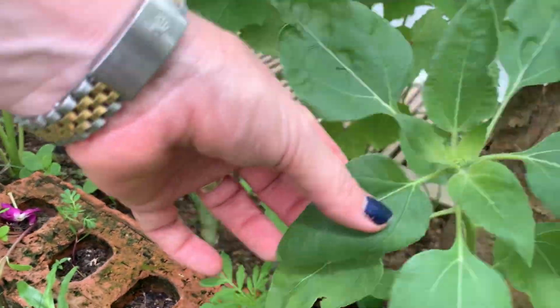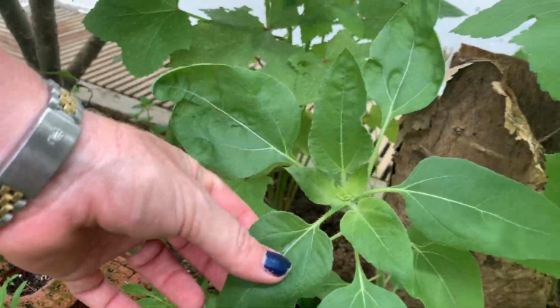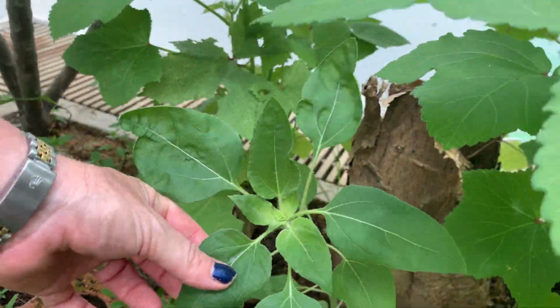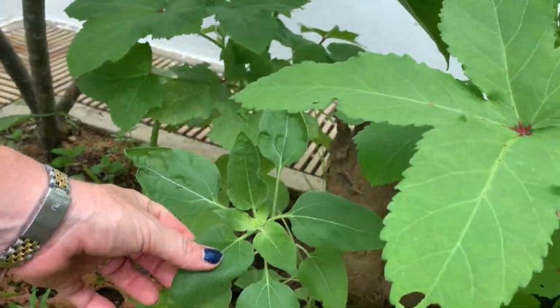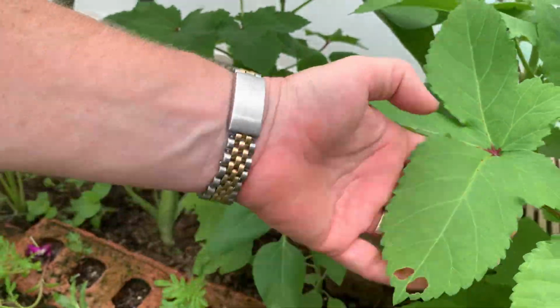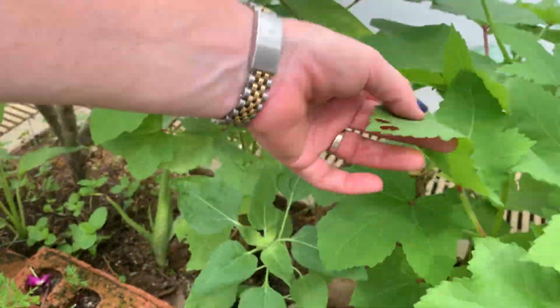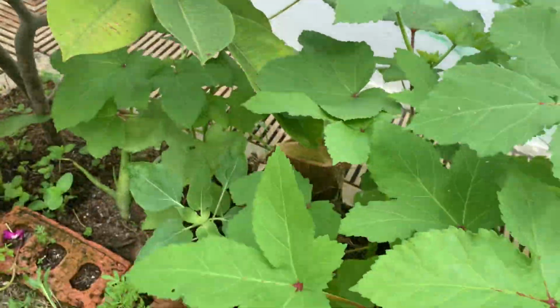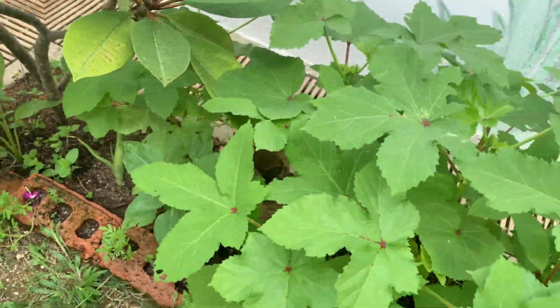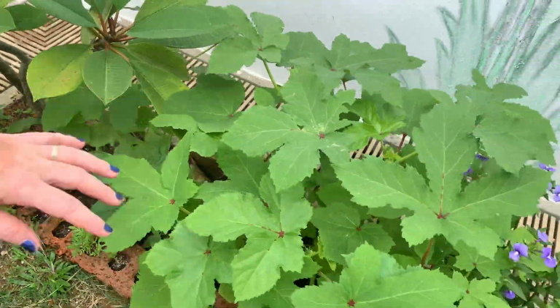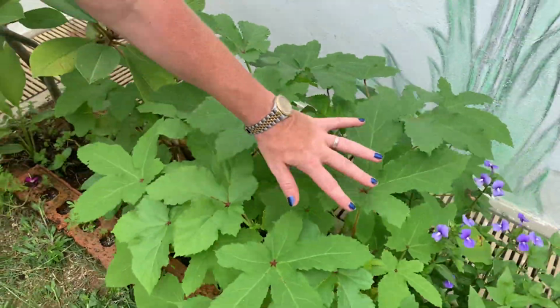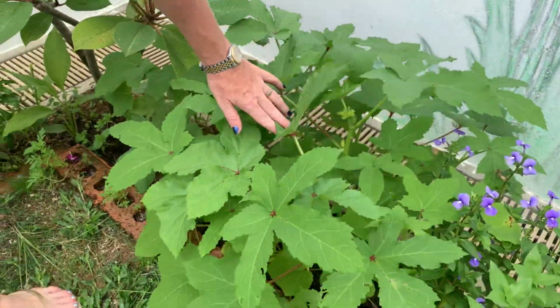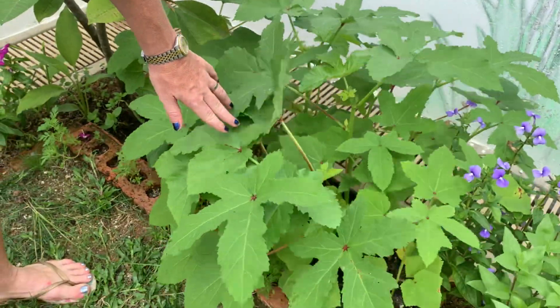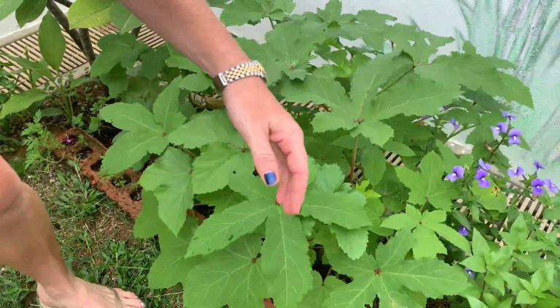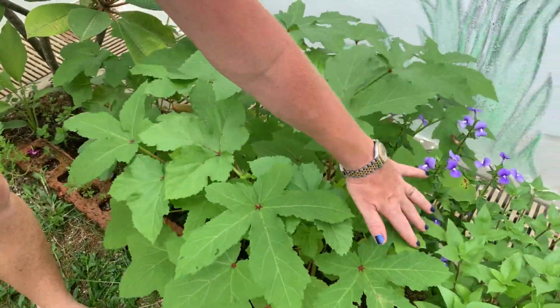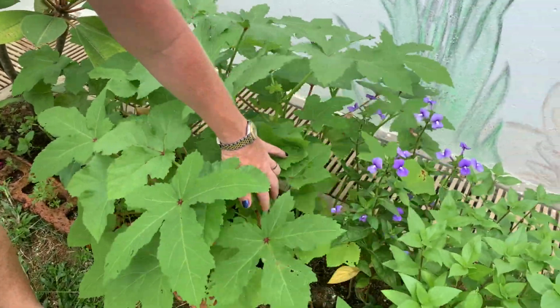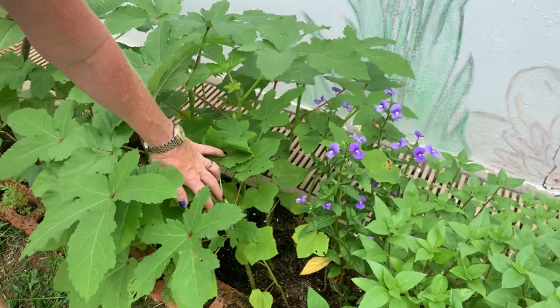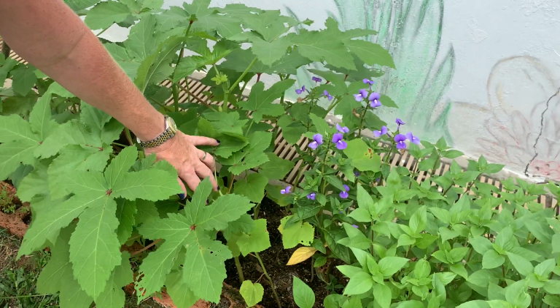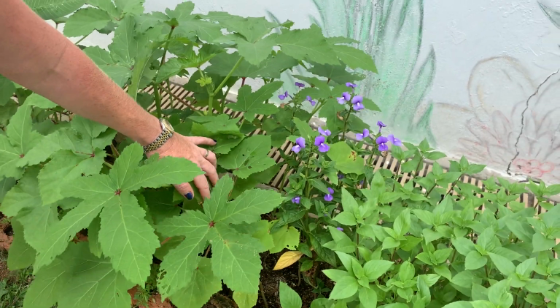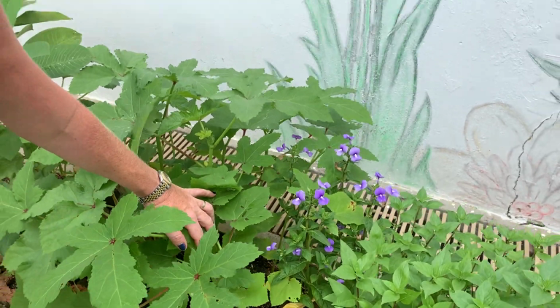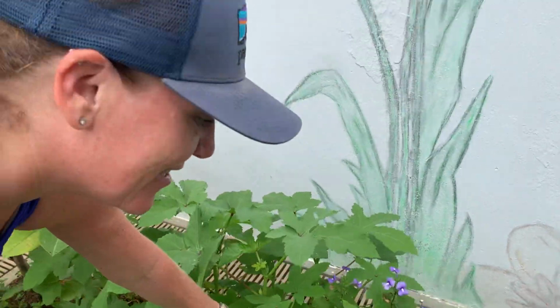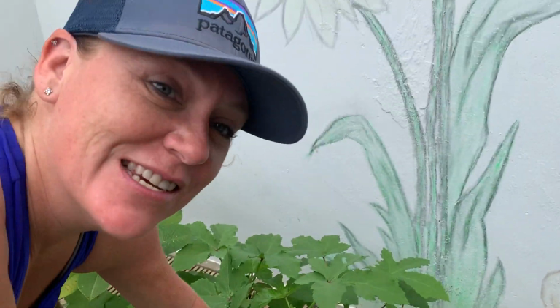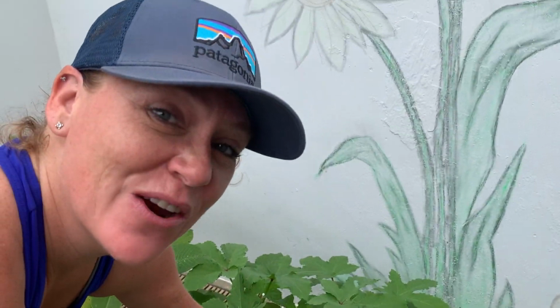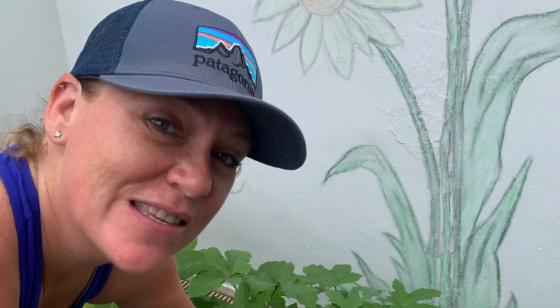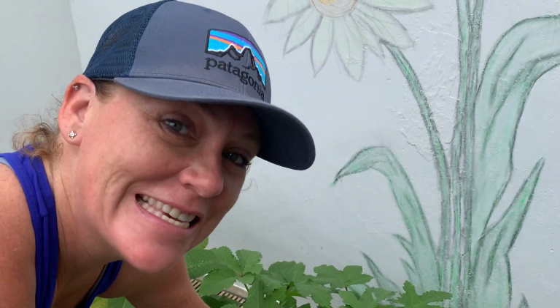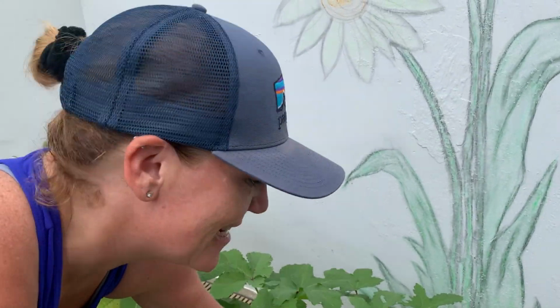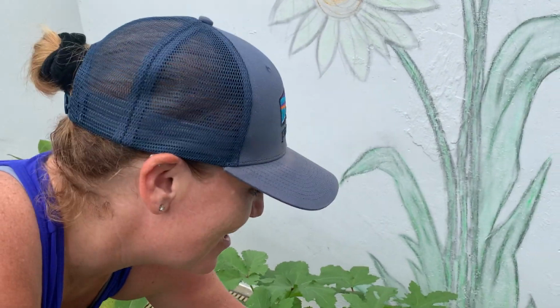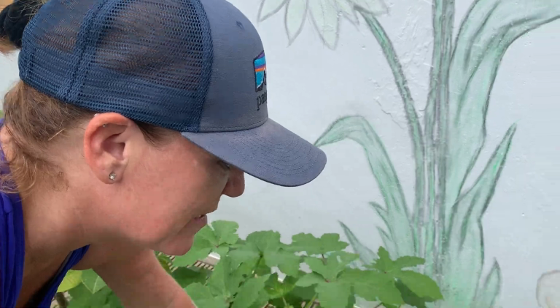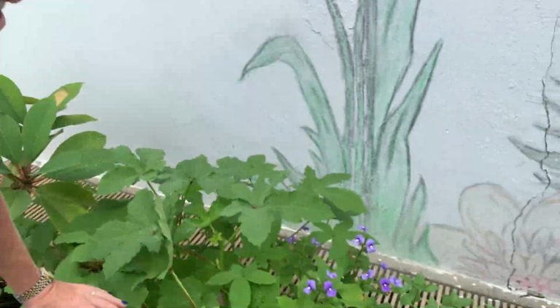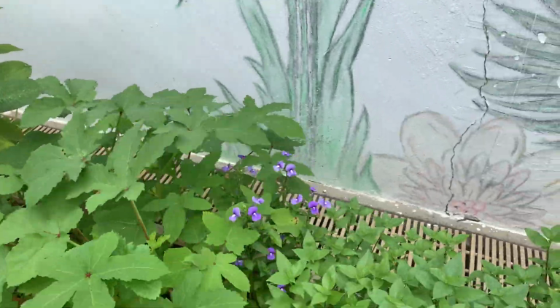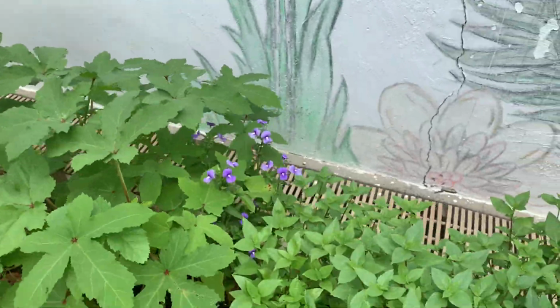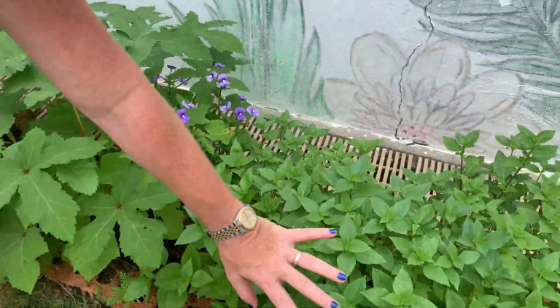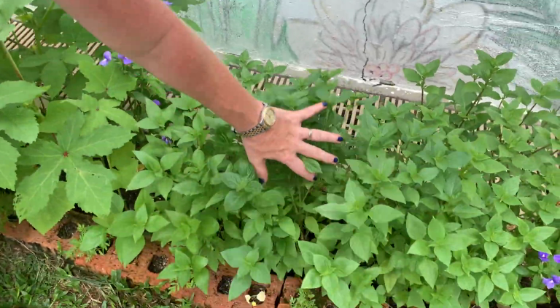This is ginger that I planted from a piece of ginger, this is turmeric, there's aloe down there, another sunflower getting ready to do something really exciting, and here's the okra. This is called Brazilian snapdragon and I introduced this to the garden just to encourage the bees, wasps, and pollinators to come in.